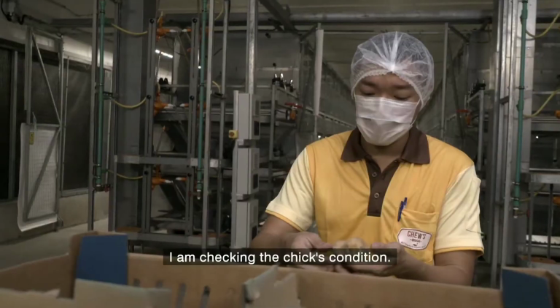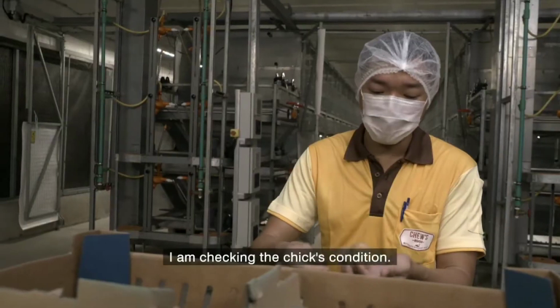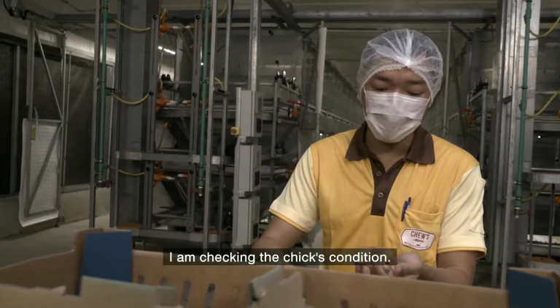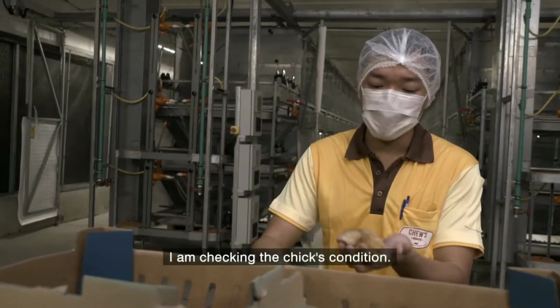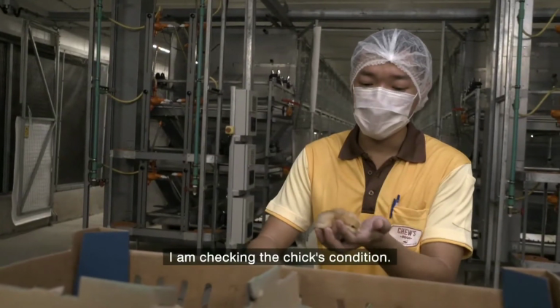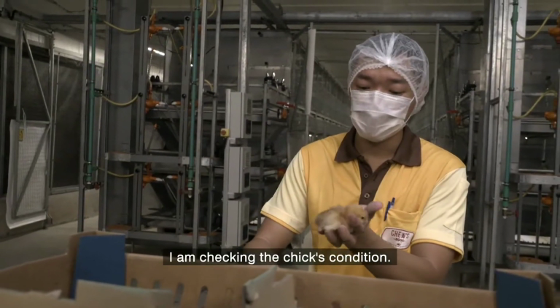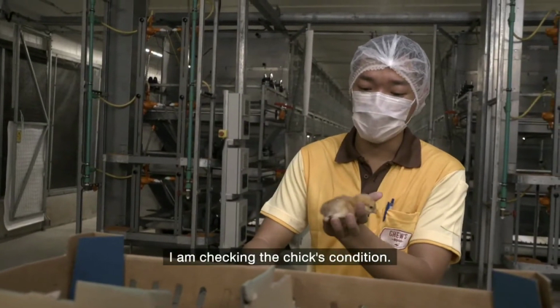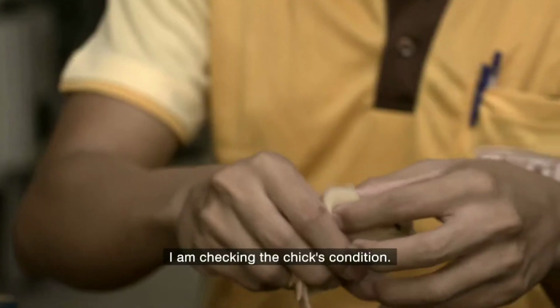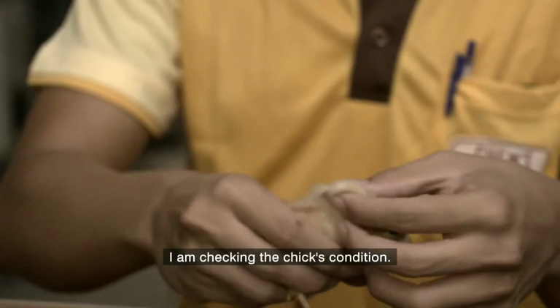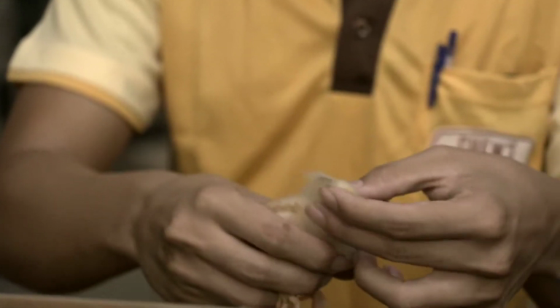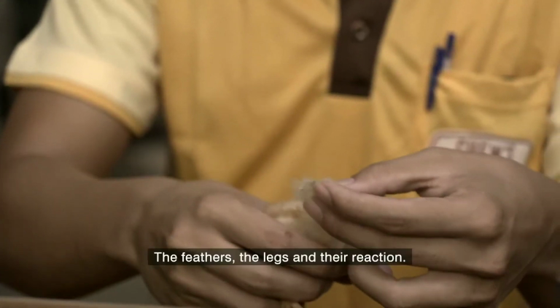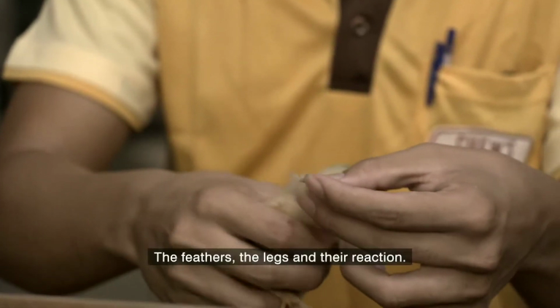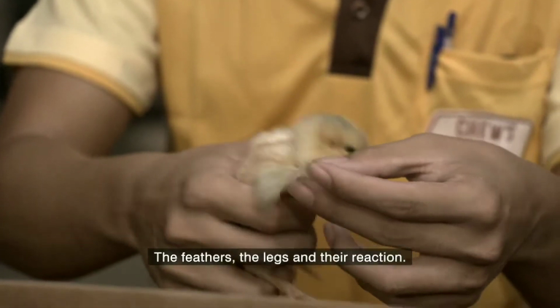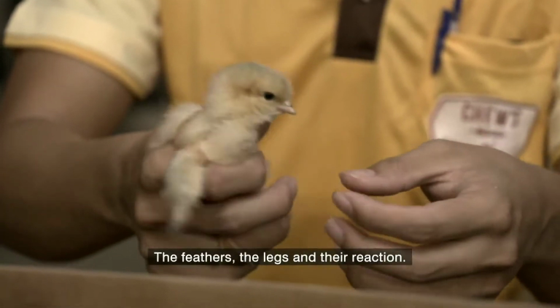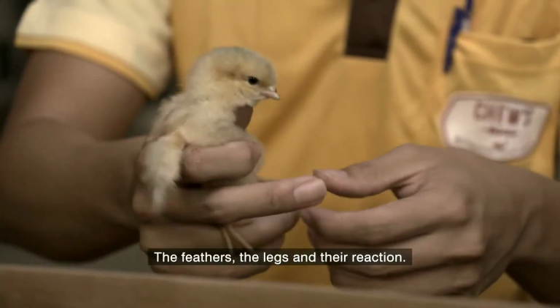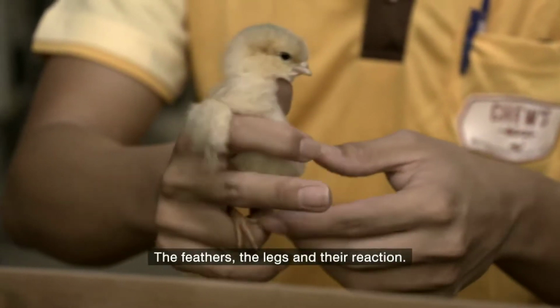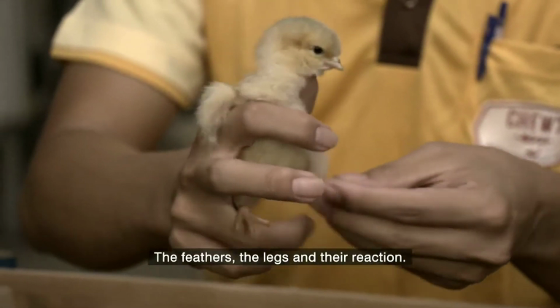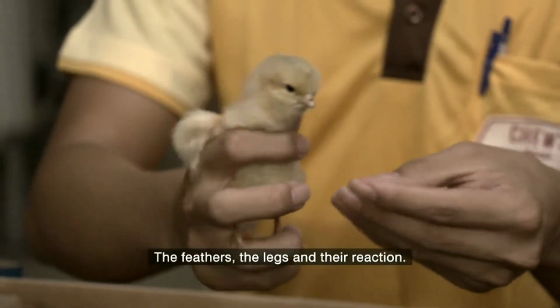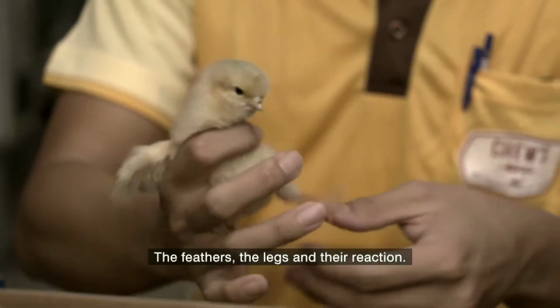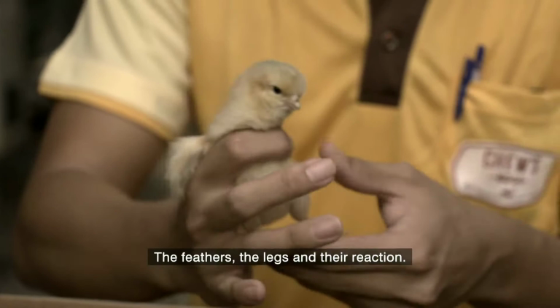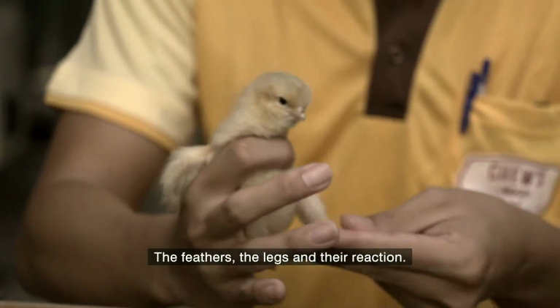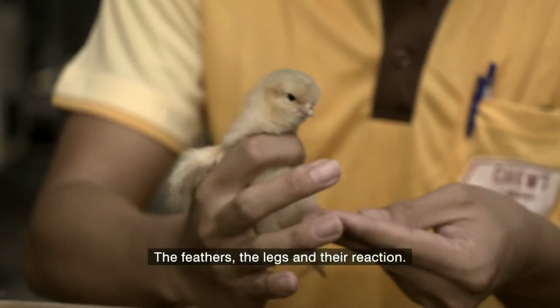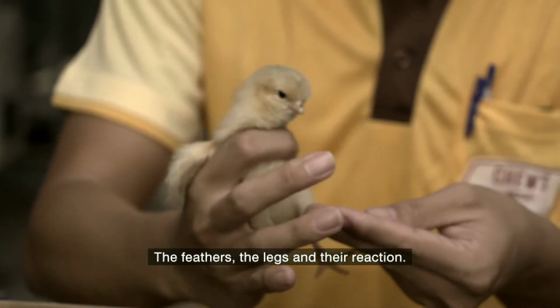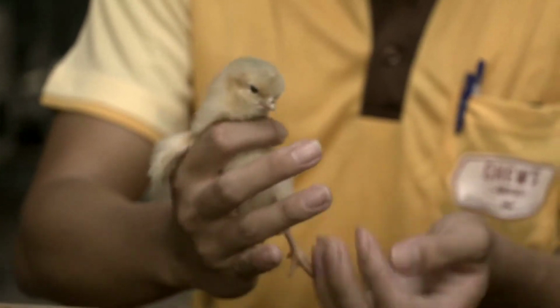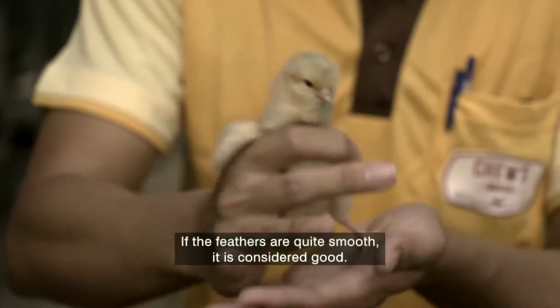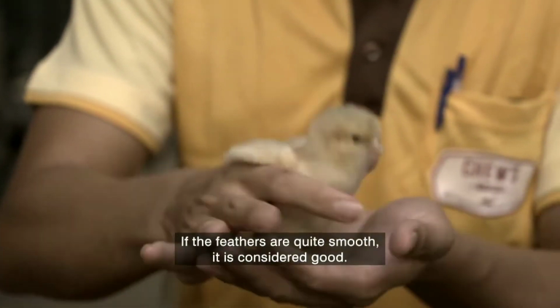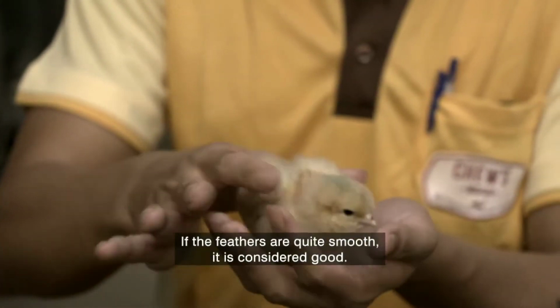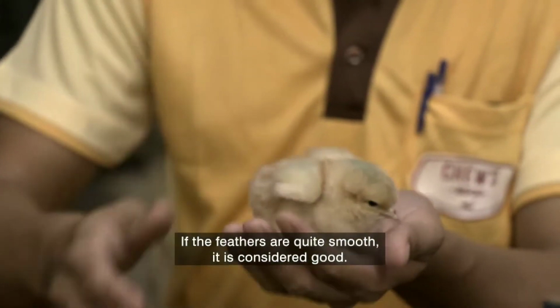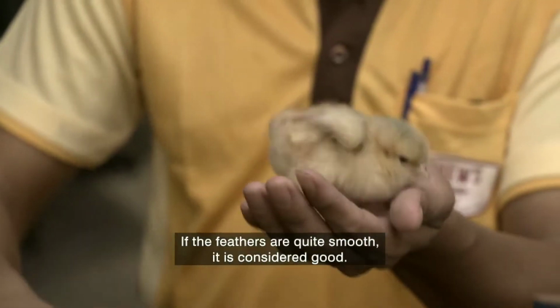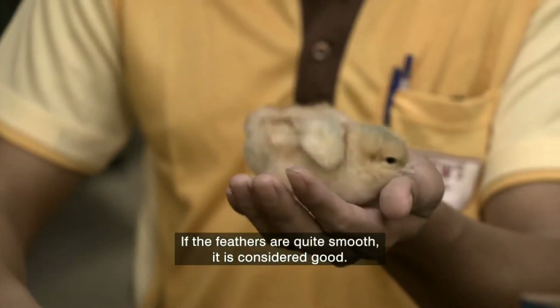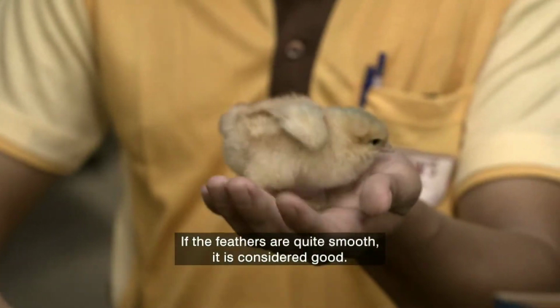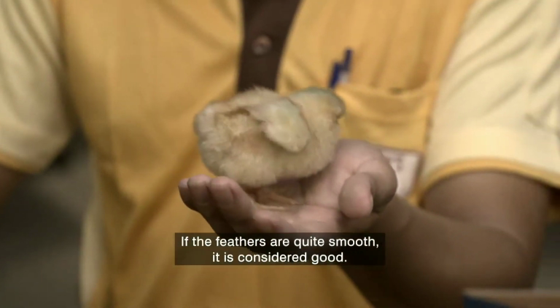I'm checking the chicks' condition, the feathers, the legs, and their reaction. It's quite smooth and considered good.